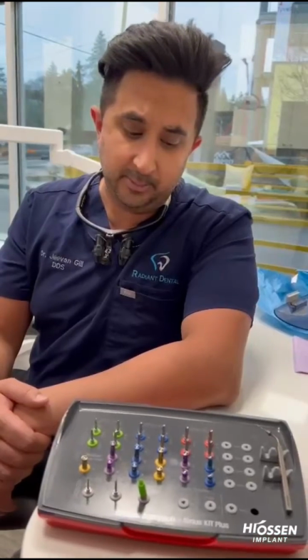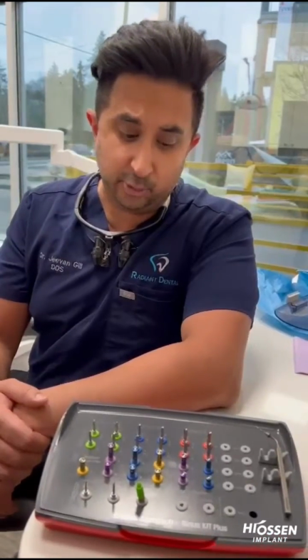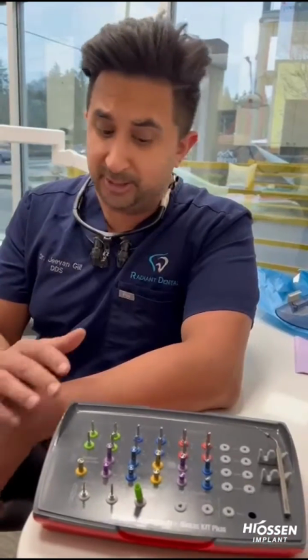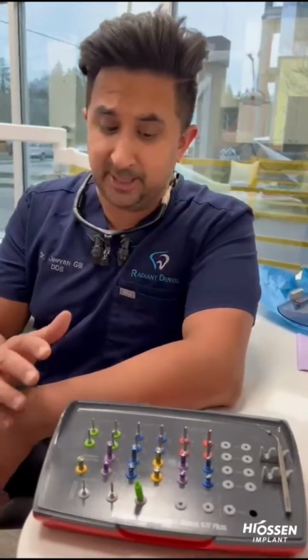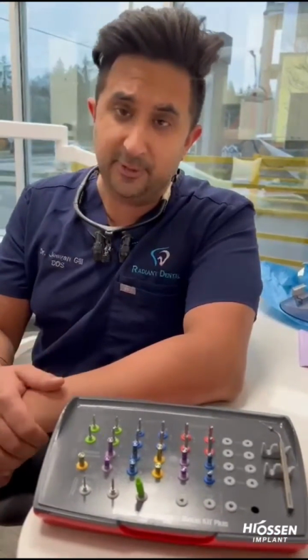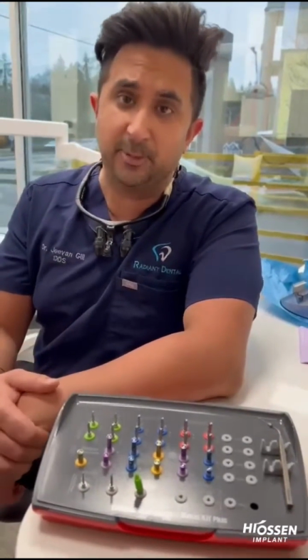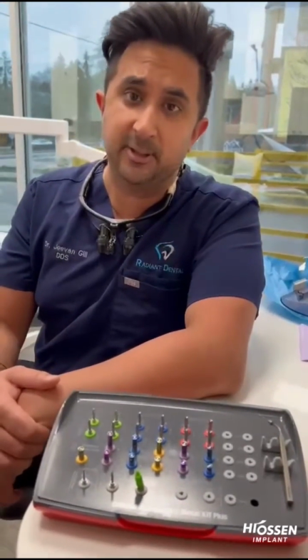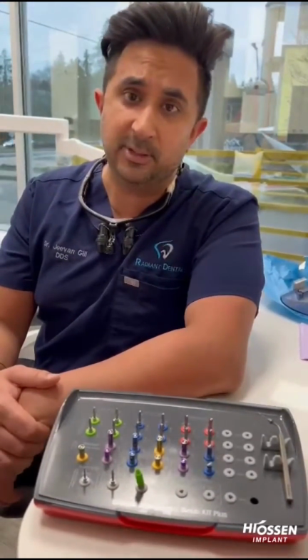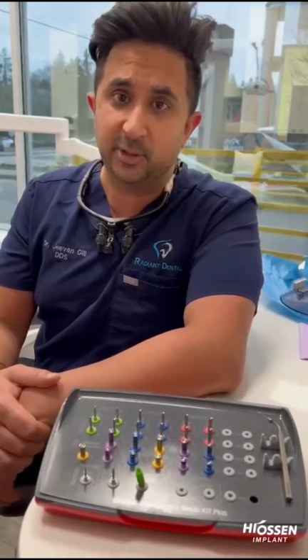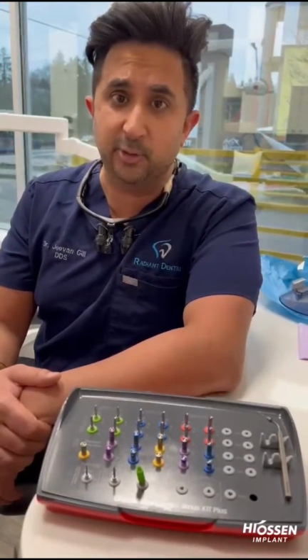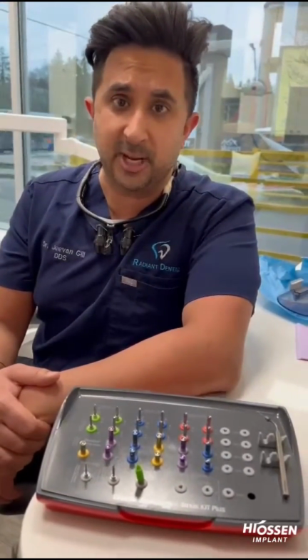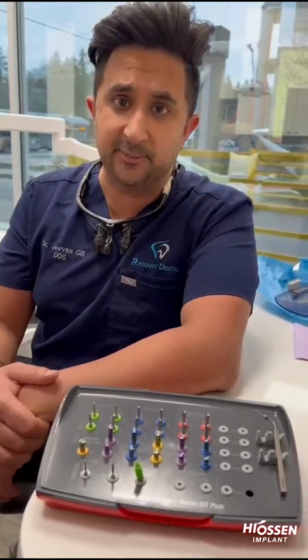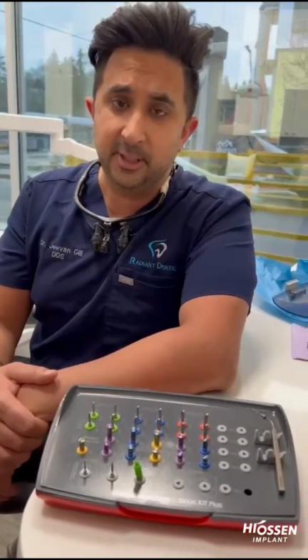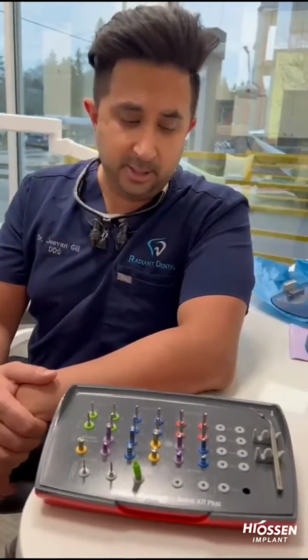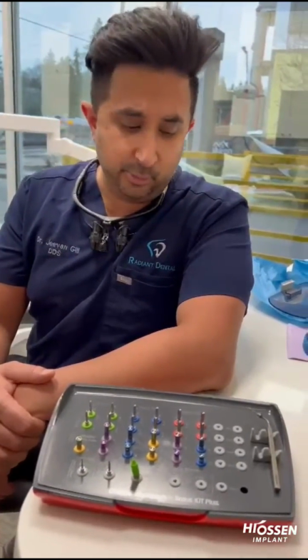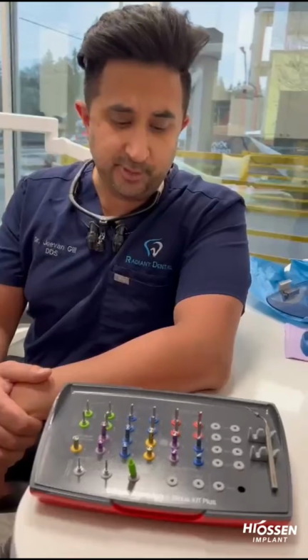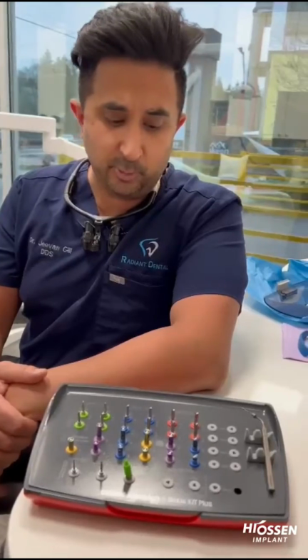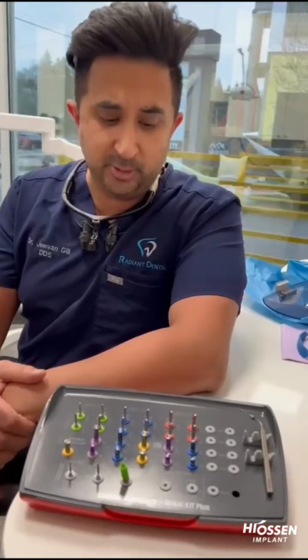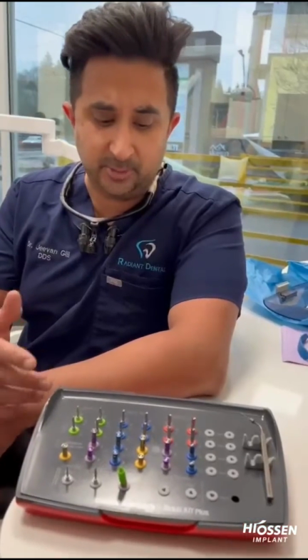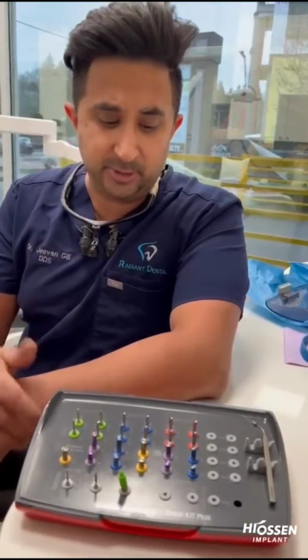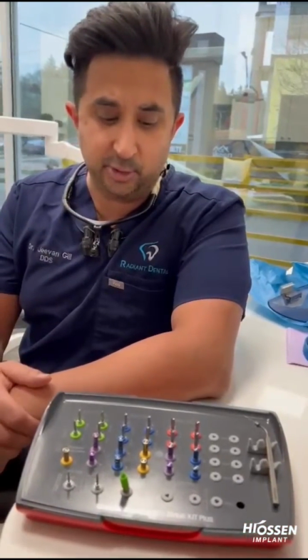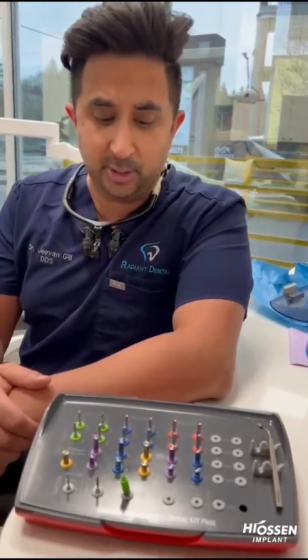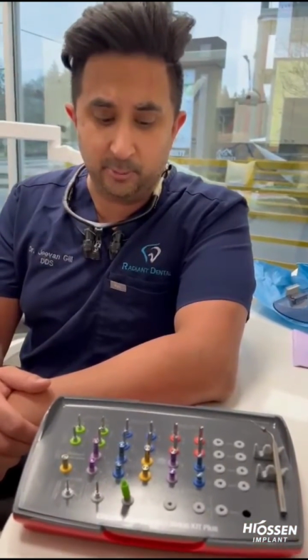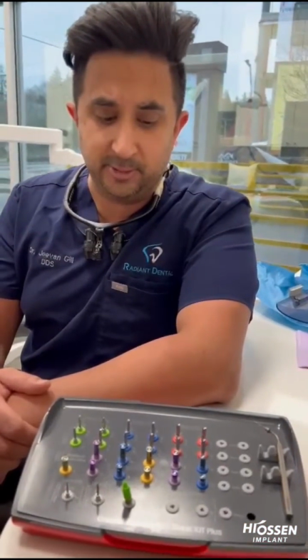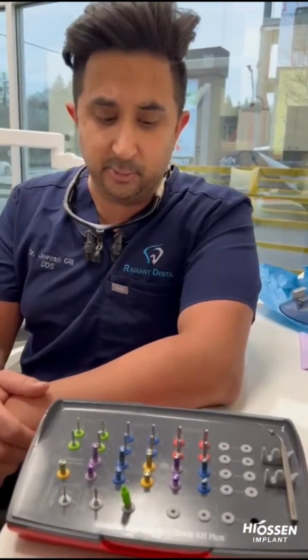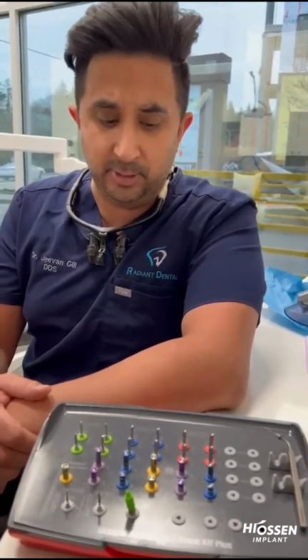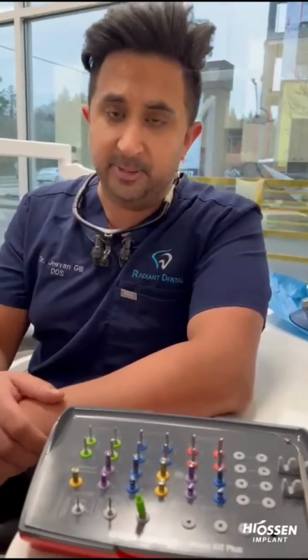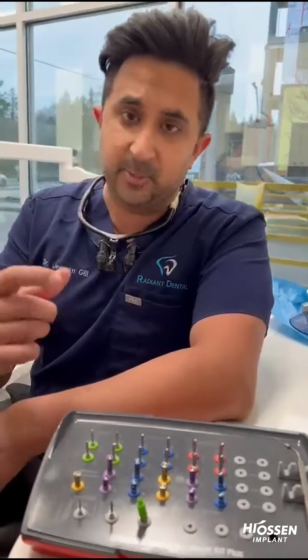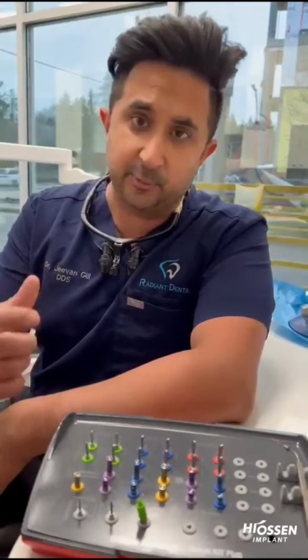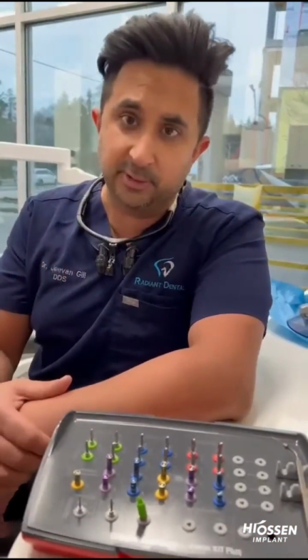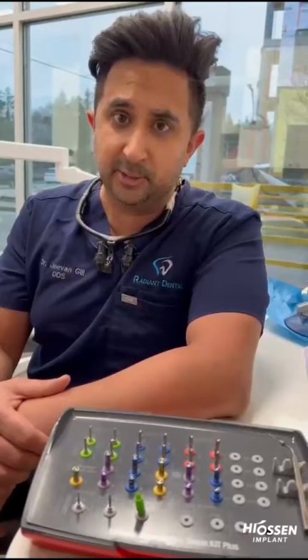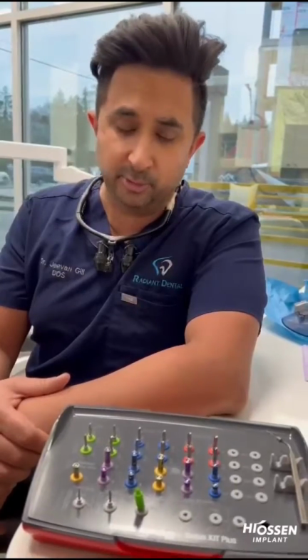It's a great kit to have in your armamentarium, especially when you're doing sinus lifts. Most of us, when we're doing these types of procedures, run into limited space vertically in the molars.